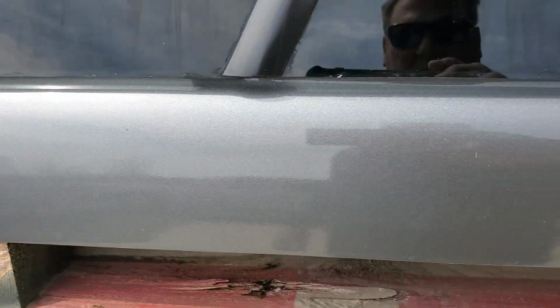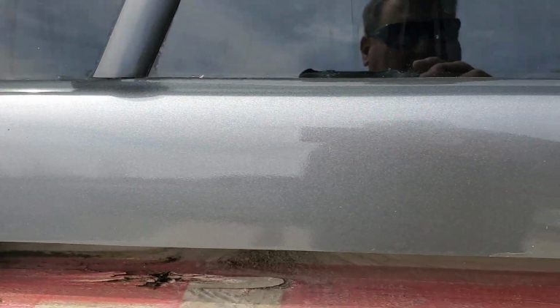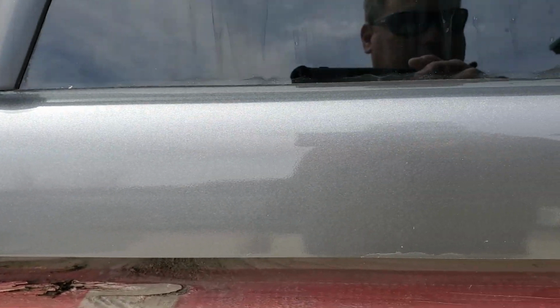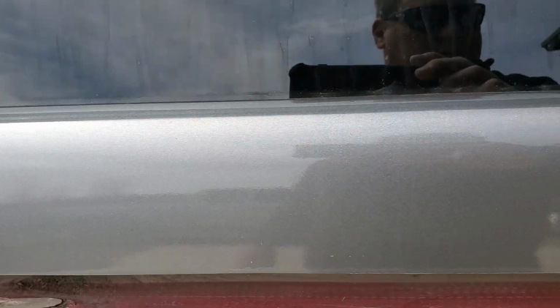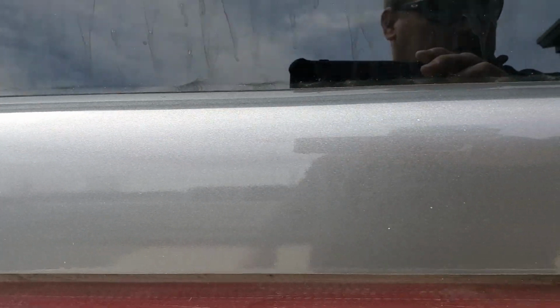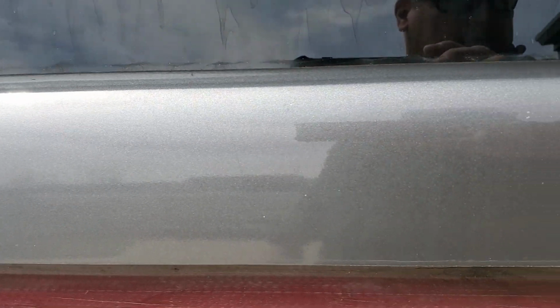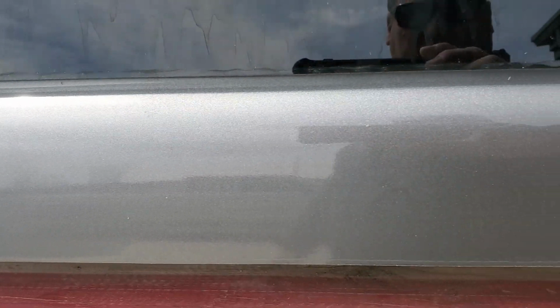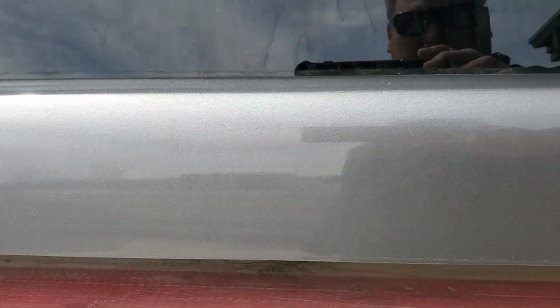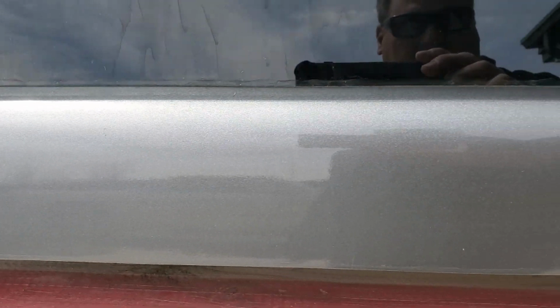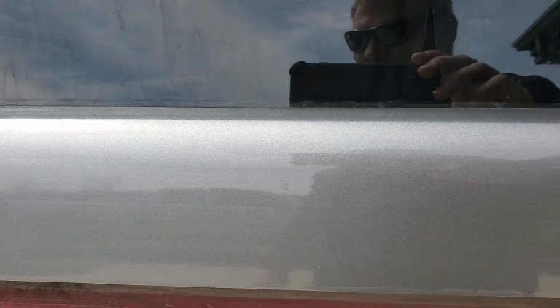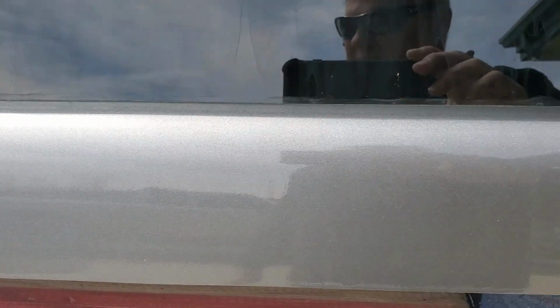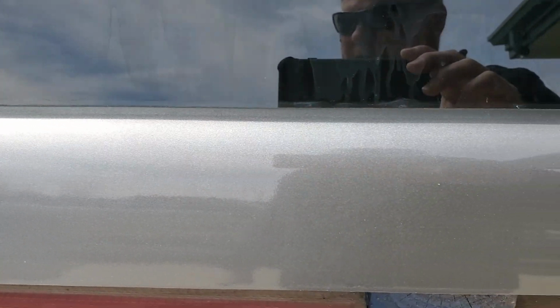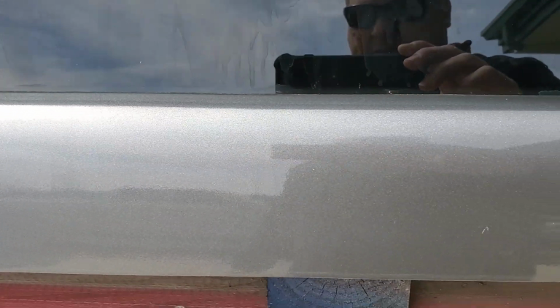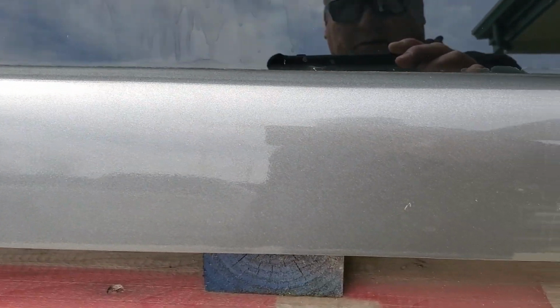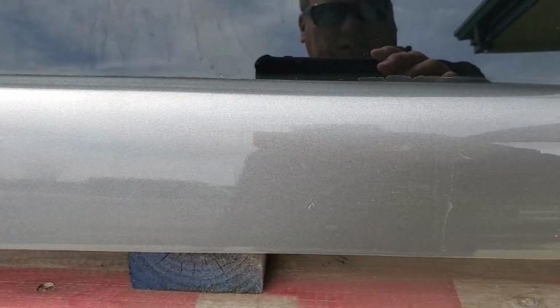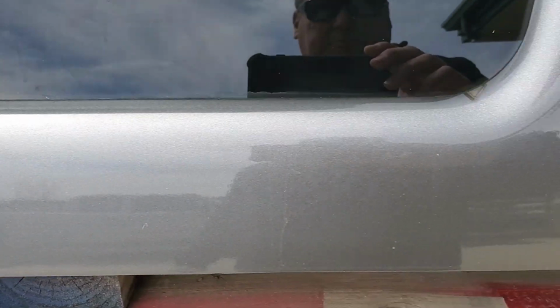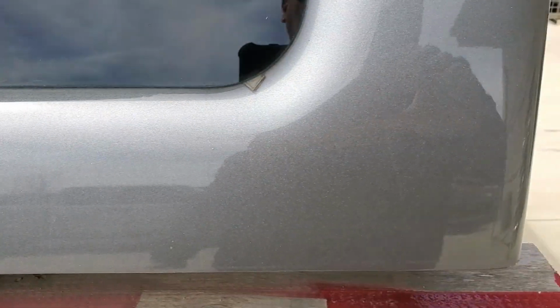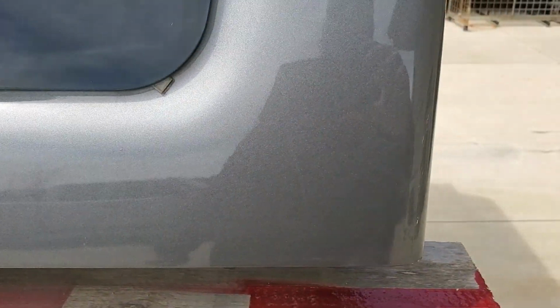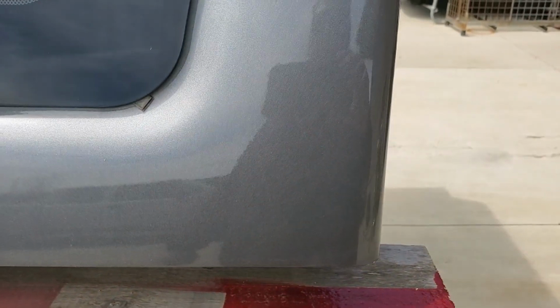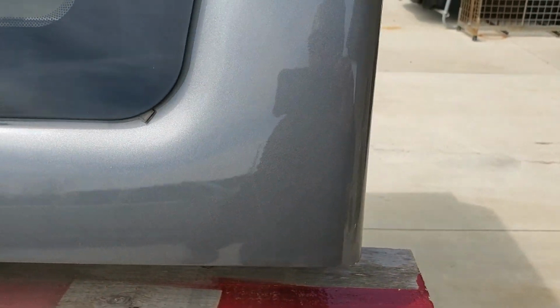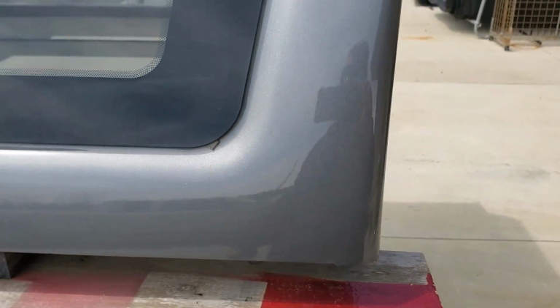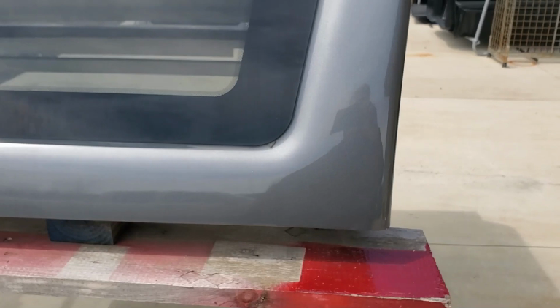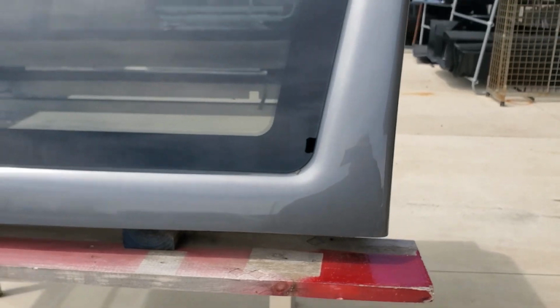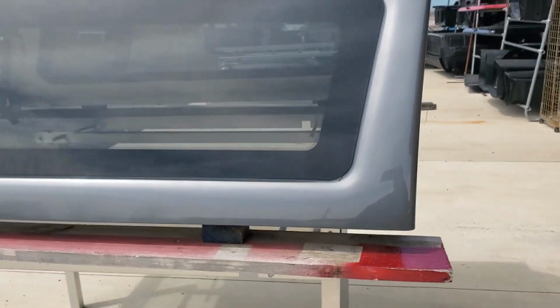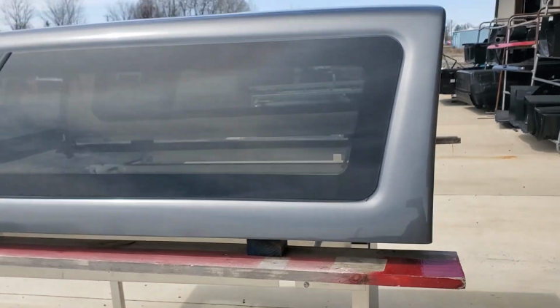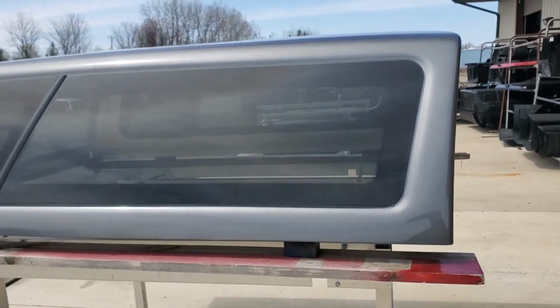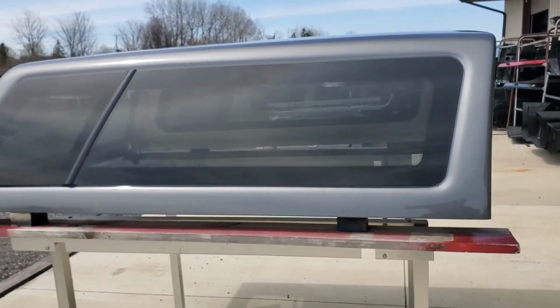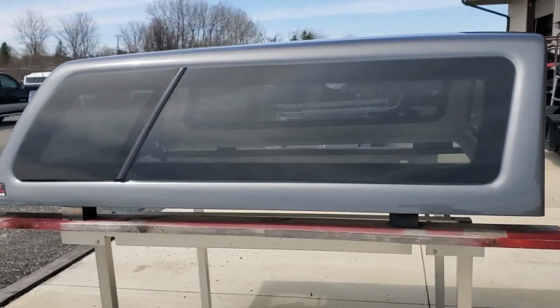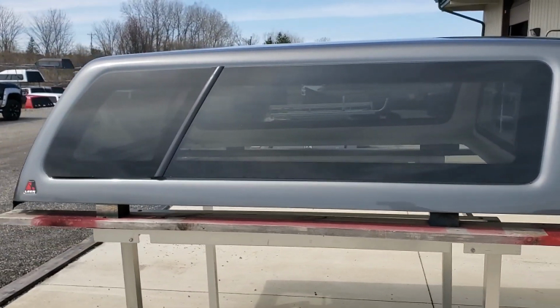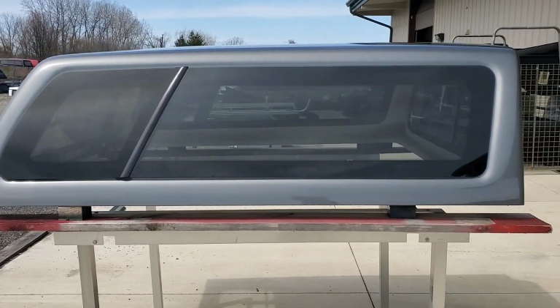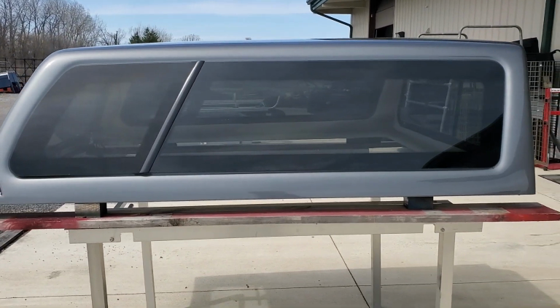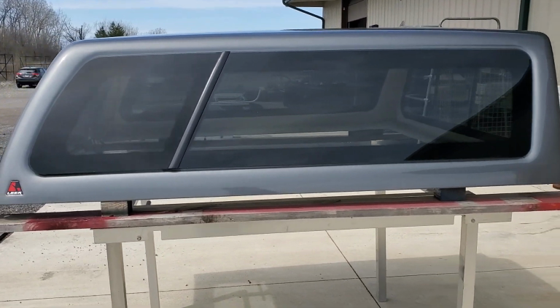Not seeing any damage on that. This is really uncommon — these a lot of times get set on the ground and get chipped up from people setting them in their driveways and what have you. Frameless side tip-out windows on this side as well.